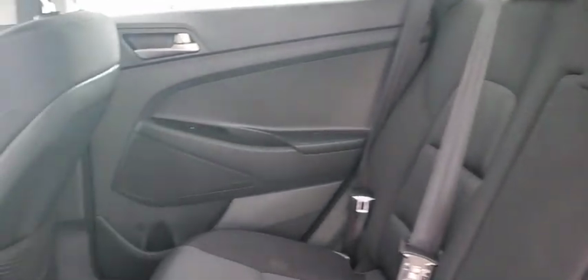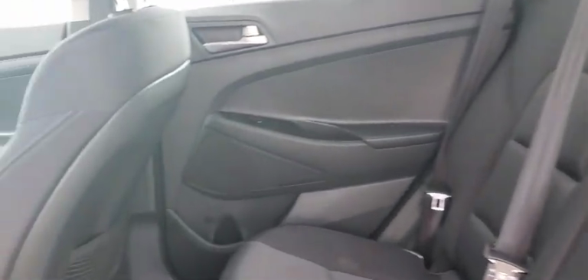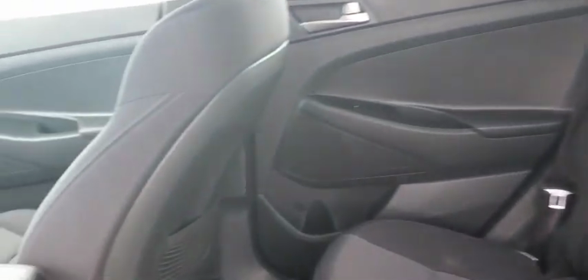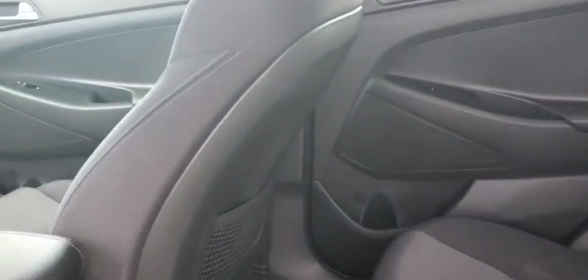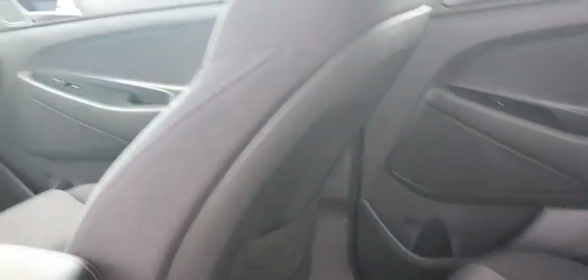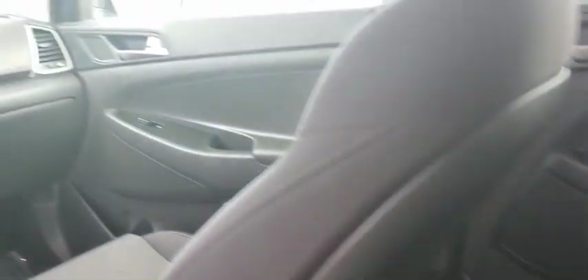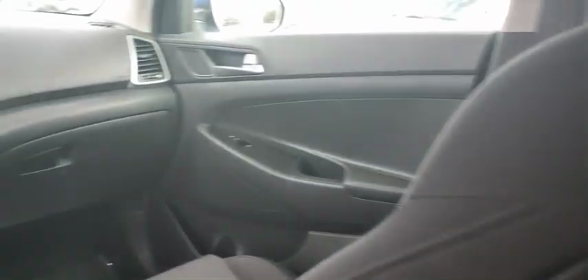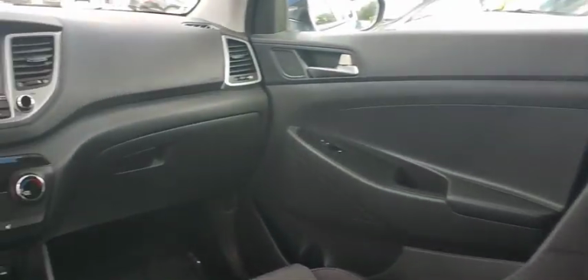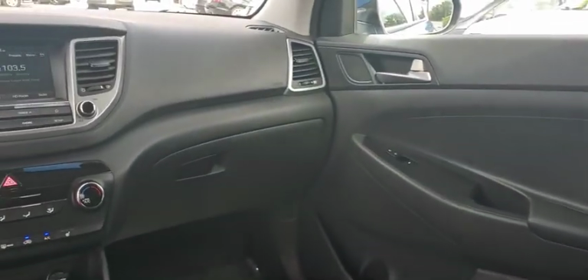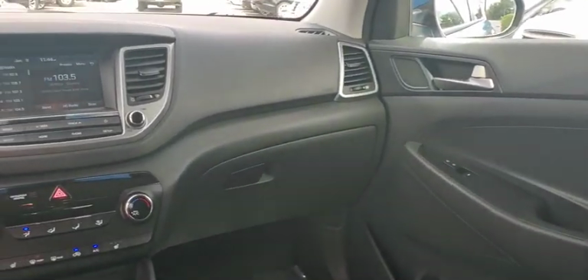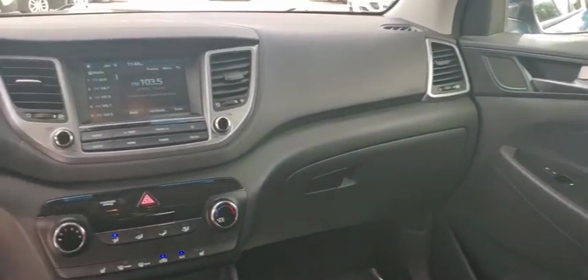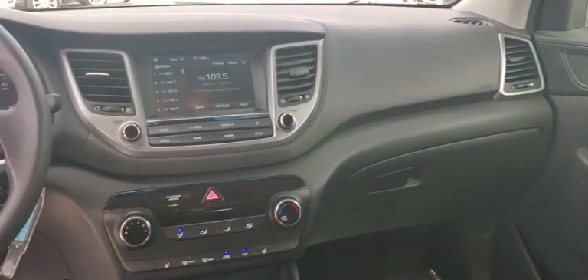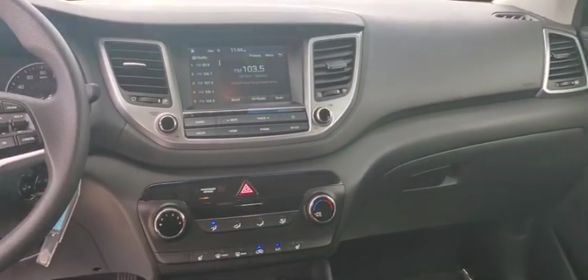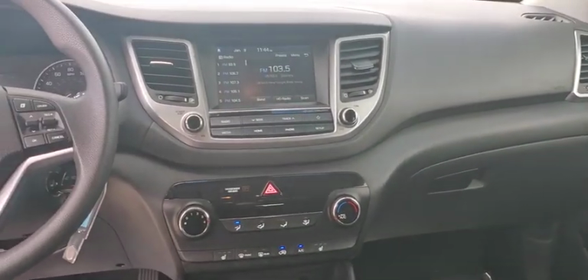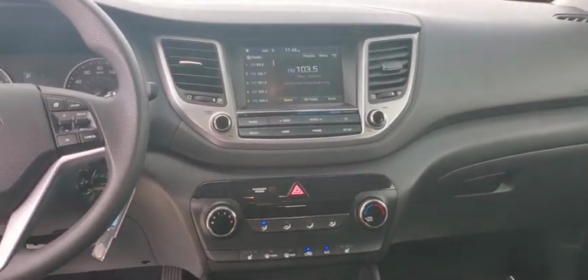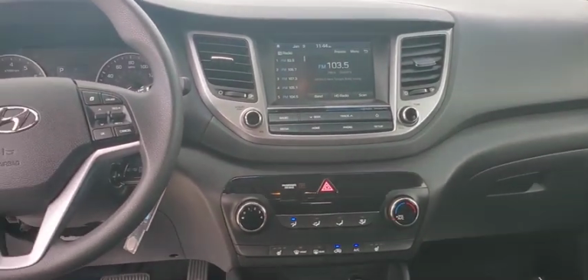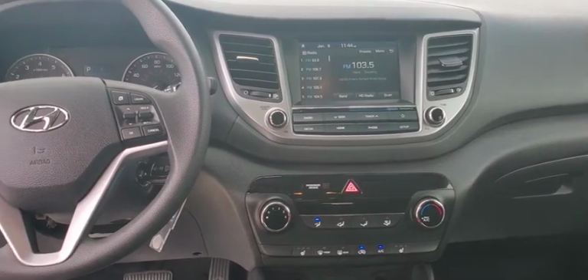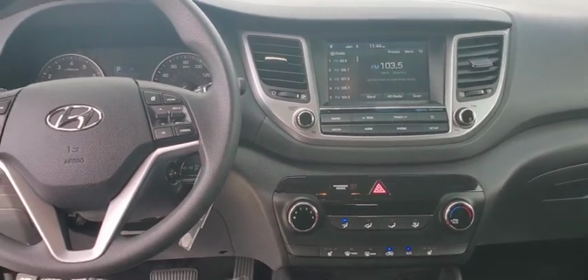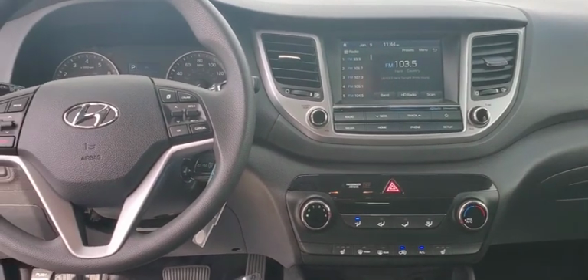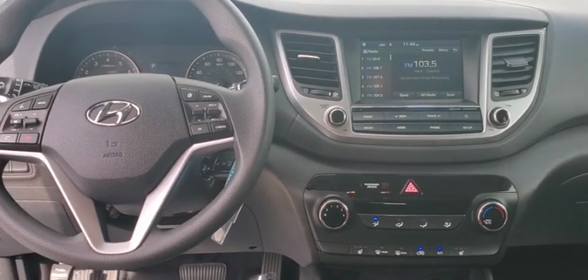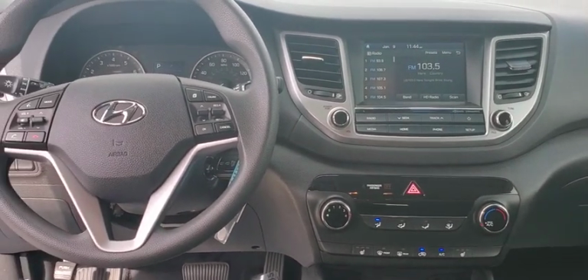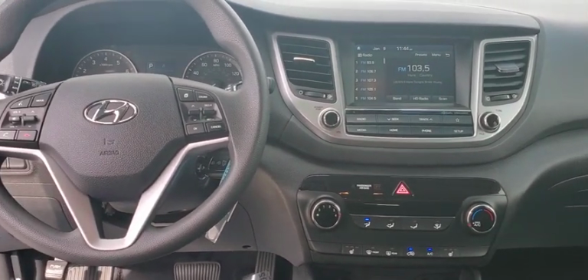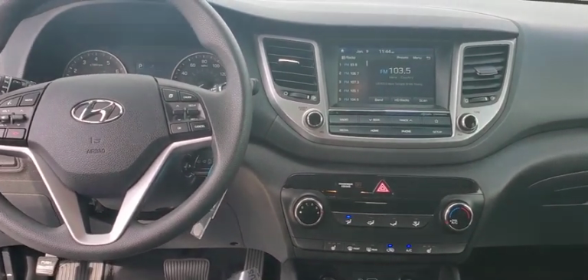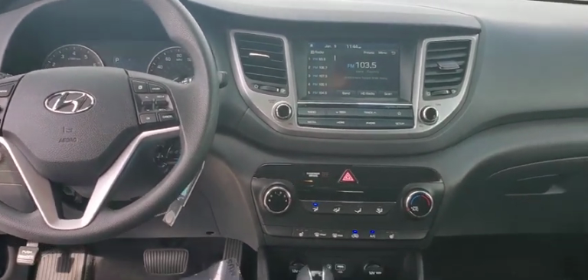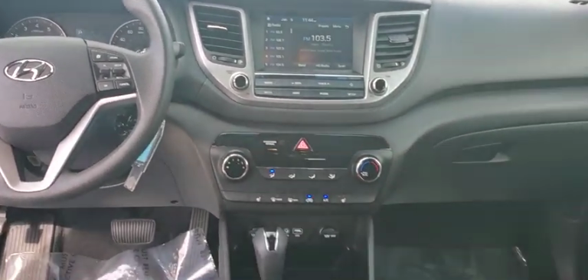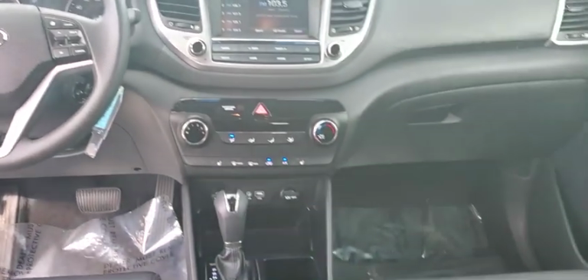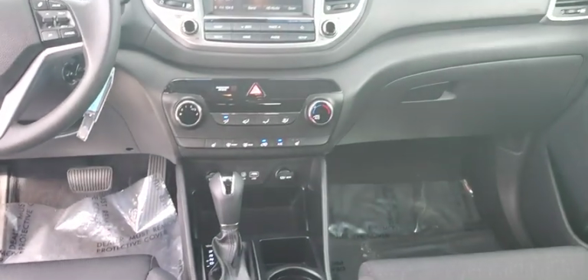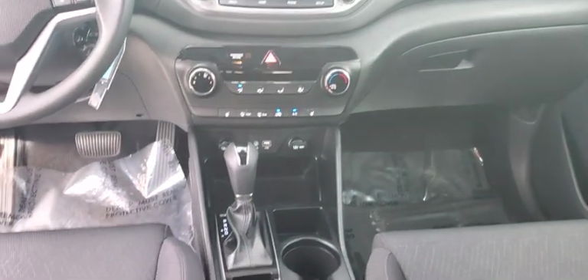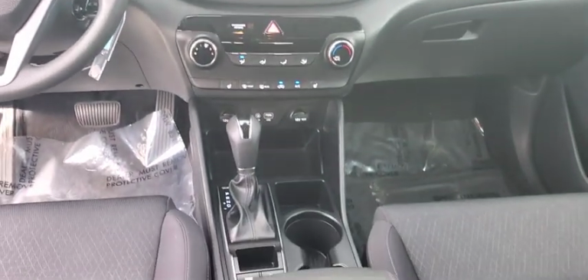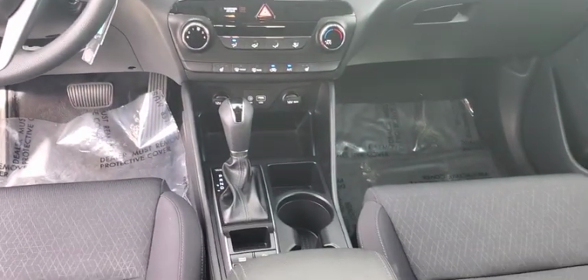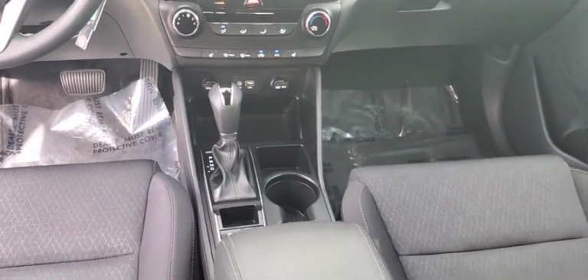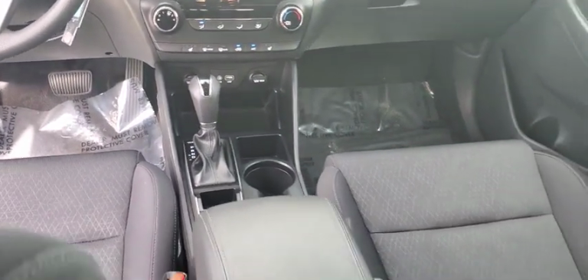Fog lights, brake assist, overhead console, tachometer, remote keyless entry, panic alarm, power driver's seat, rear window wiper, driver vanity mirror.